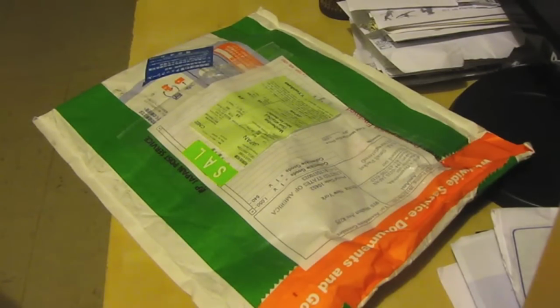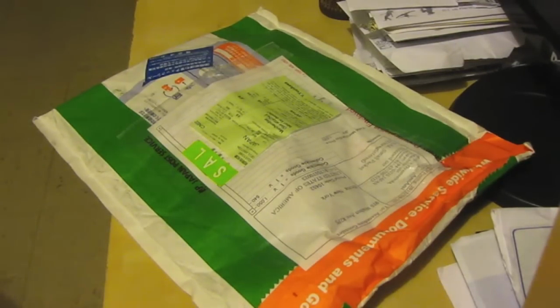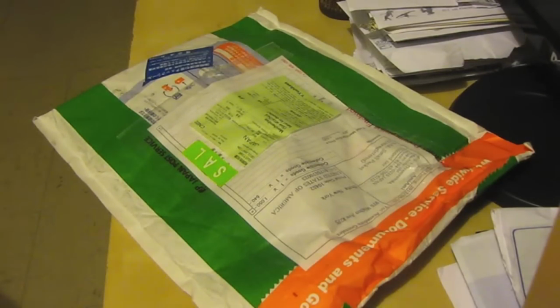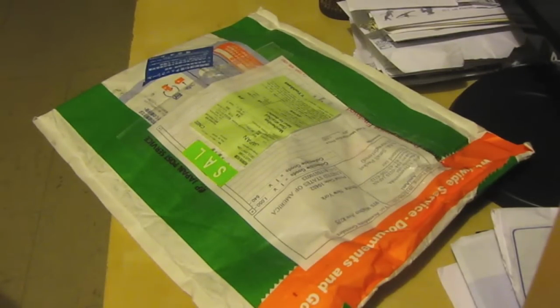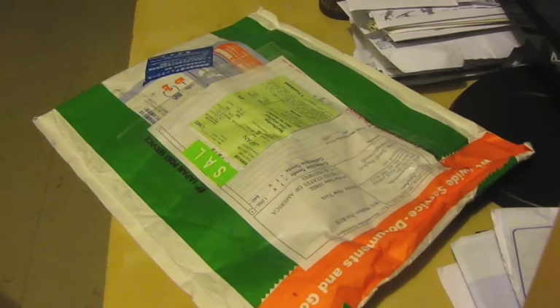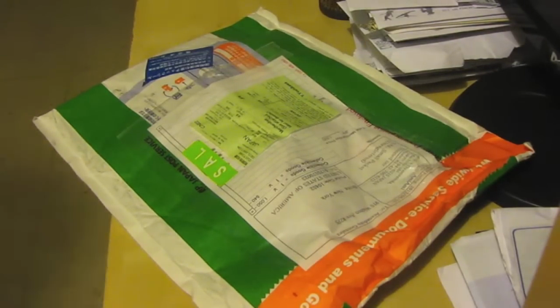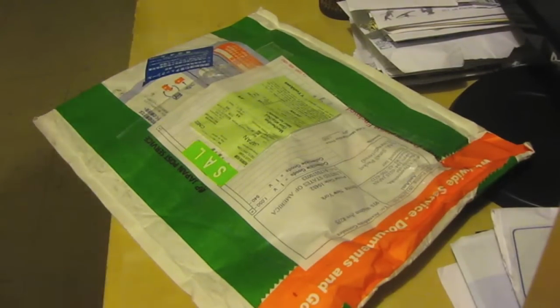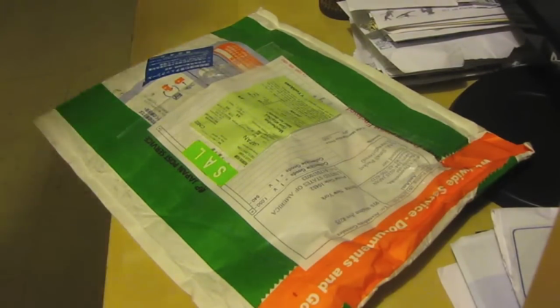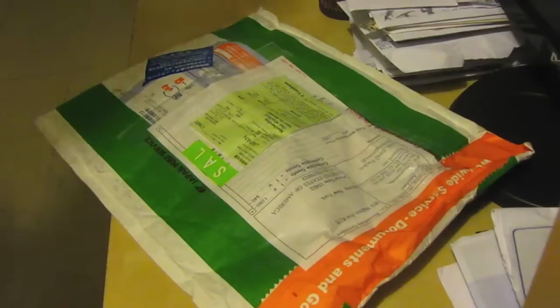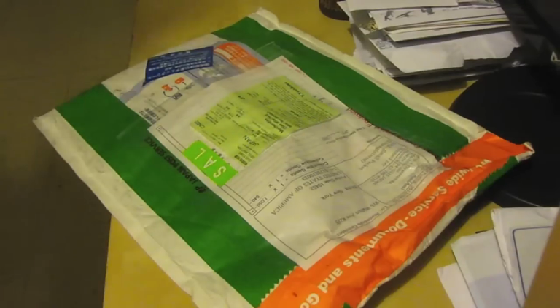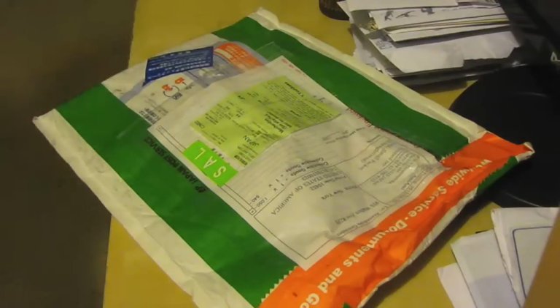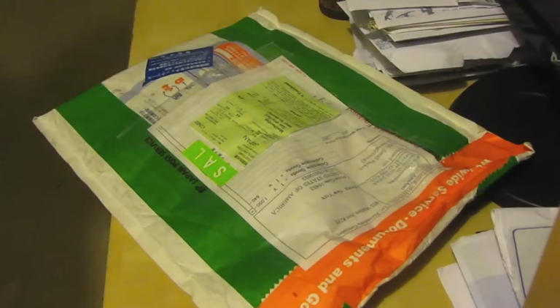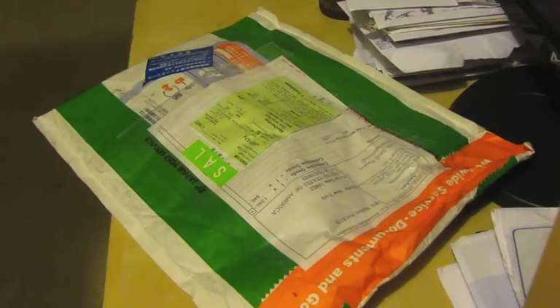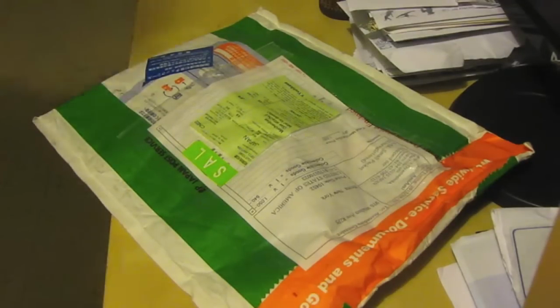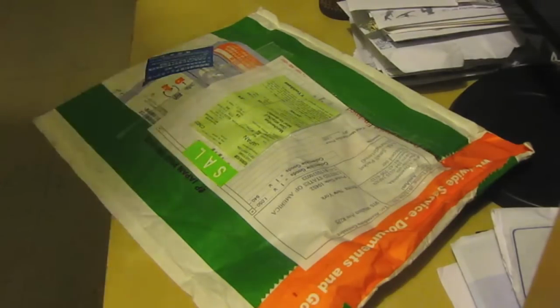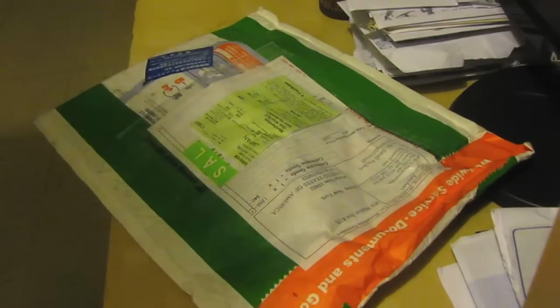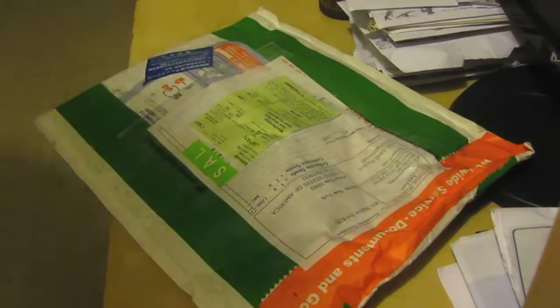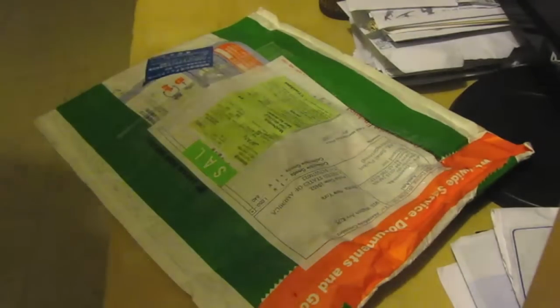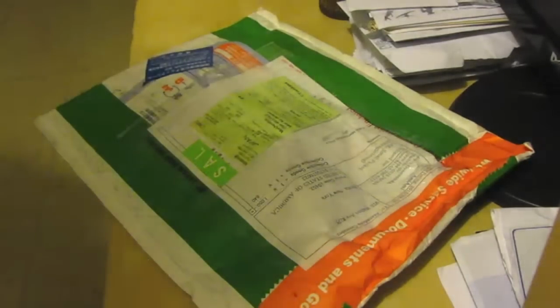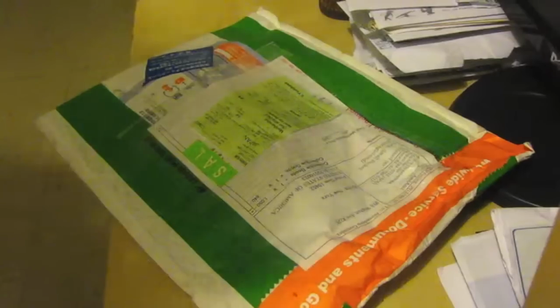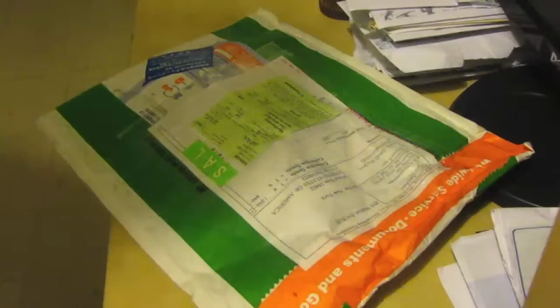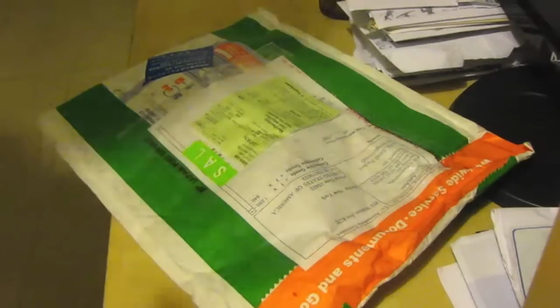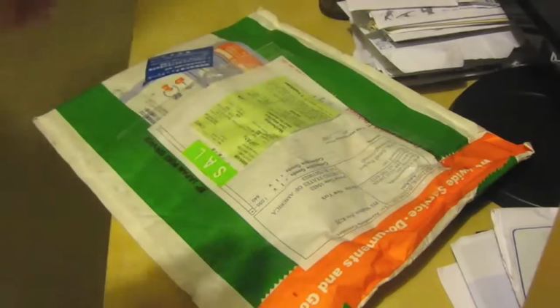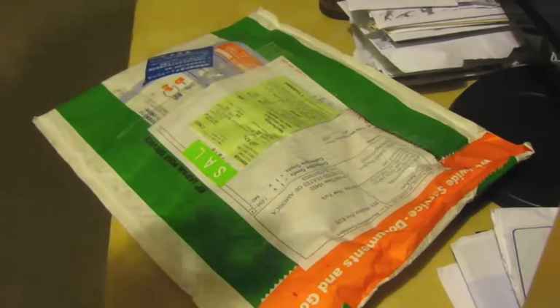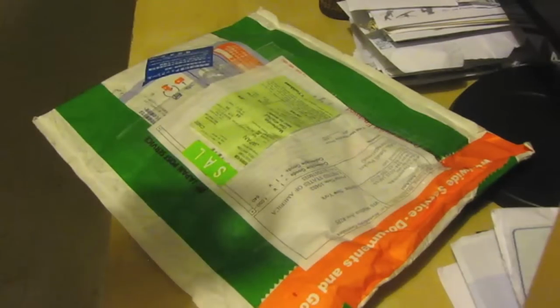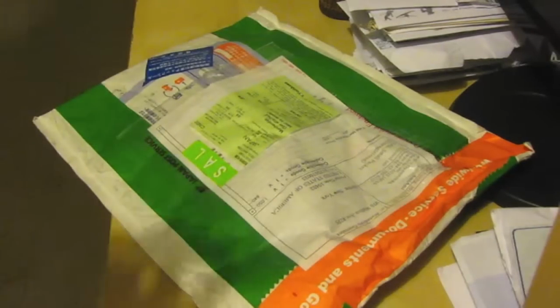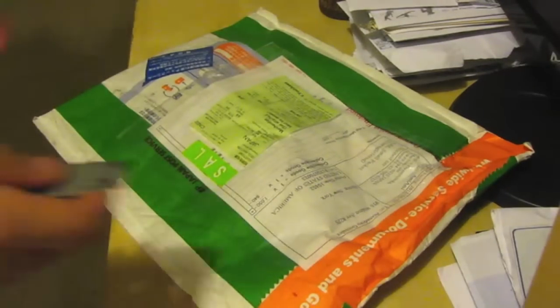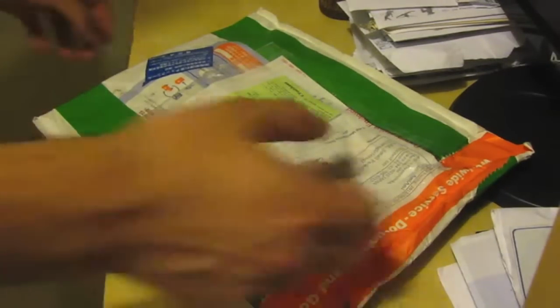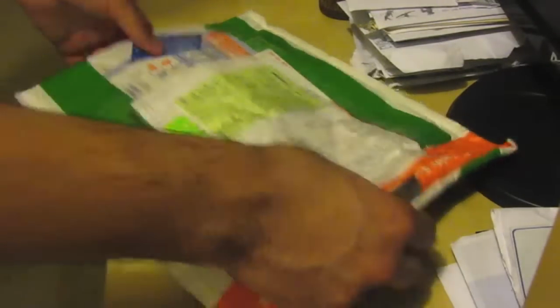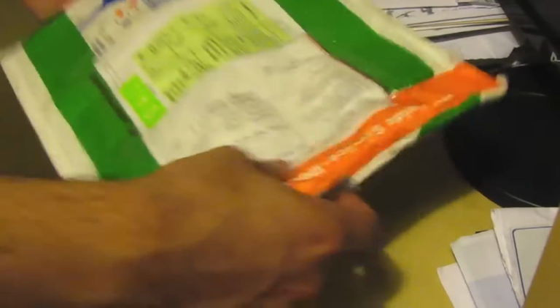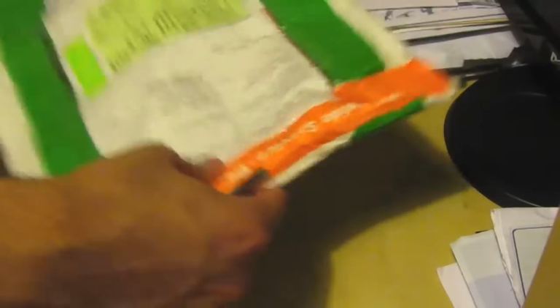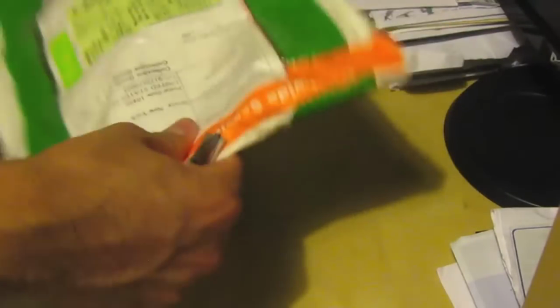So we're going to go ahead and unbox this. I'm not entirely sure what's in here — it could be three things. That's why we're calling this a mystery unboxing.